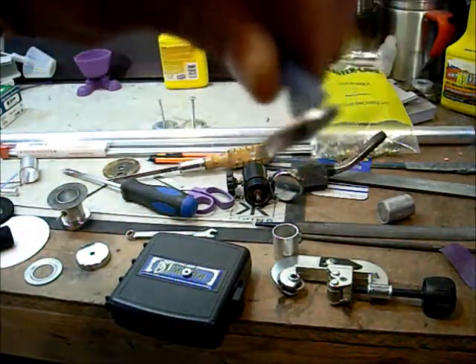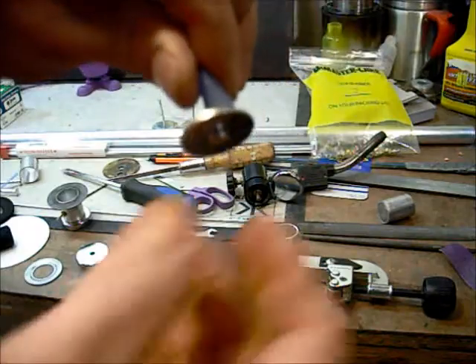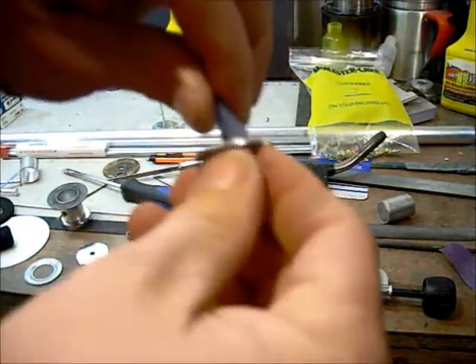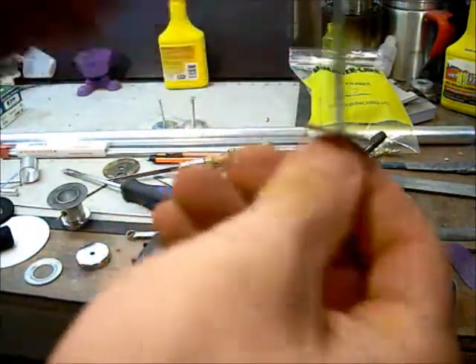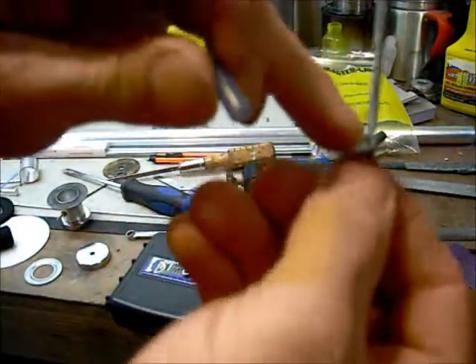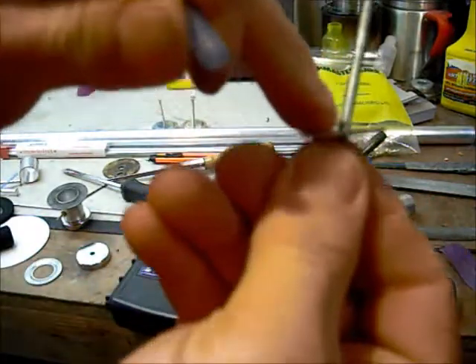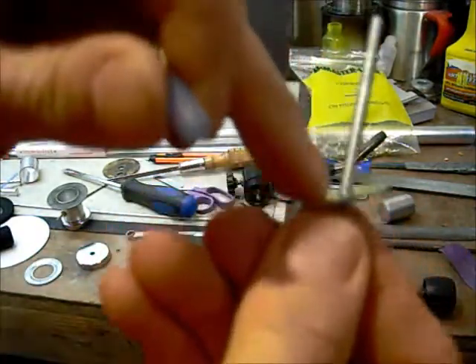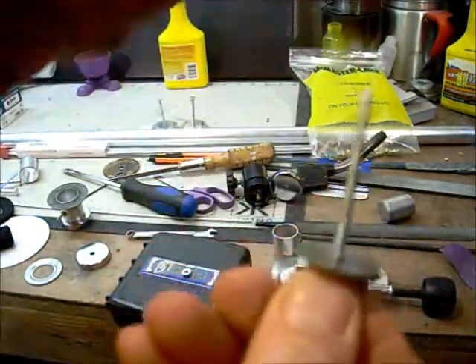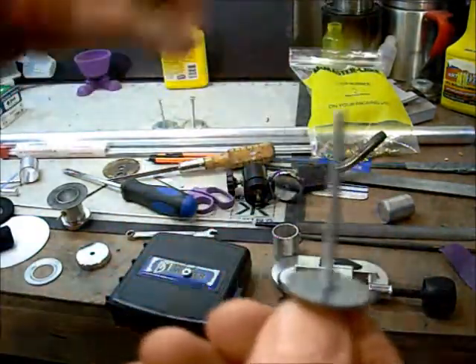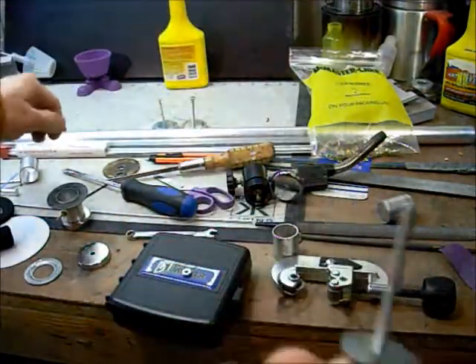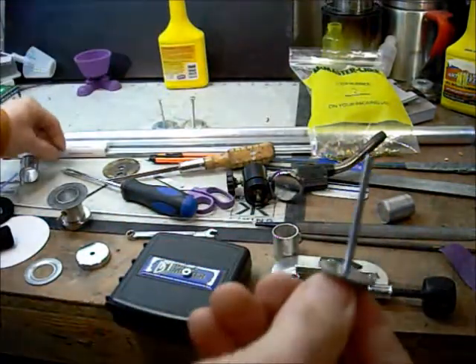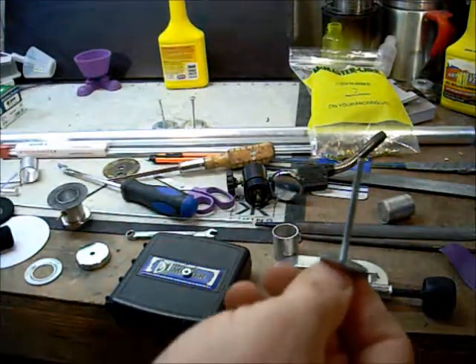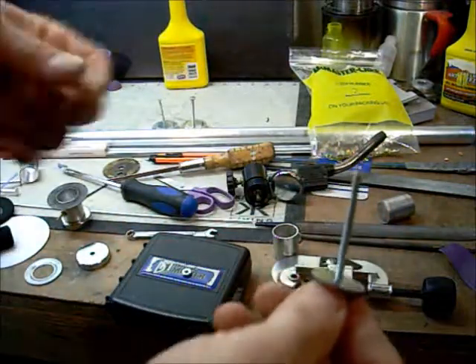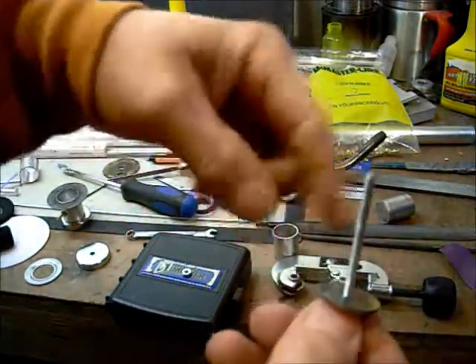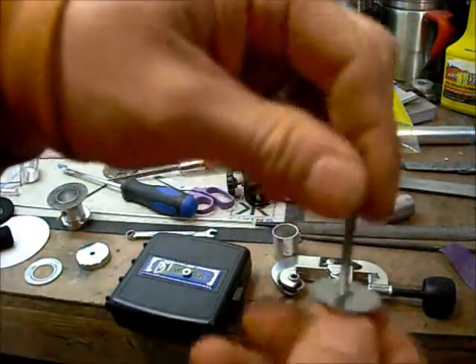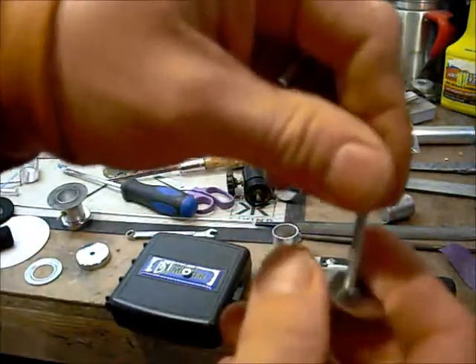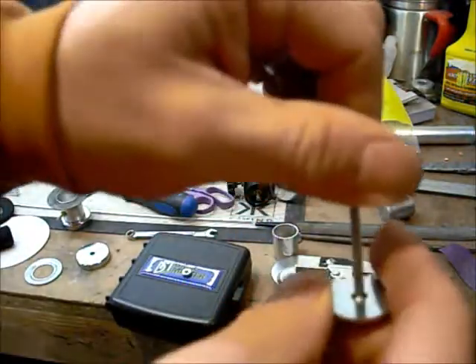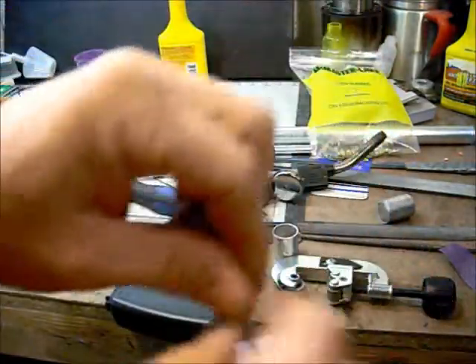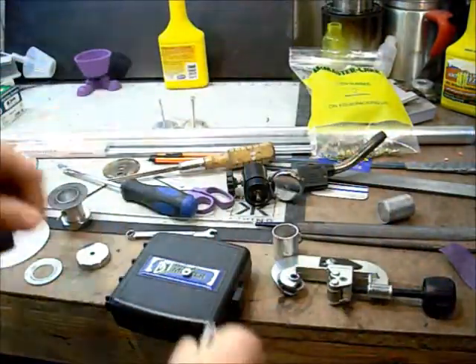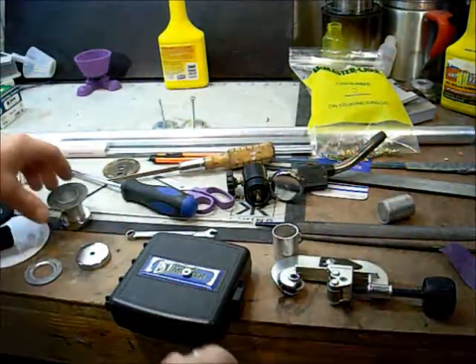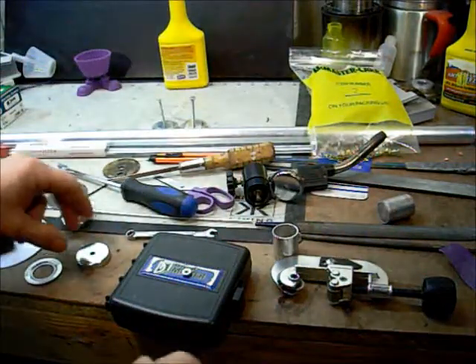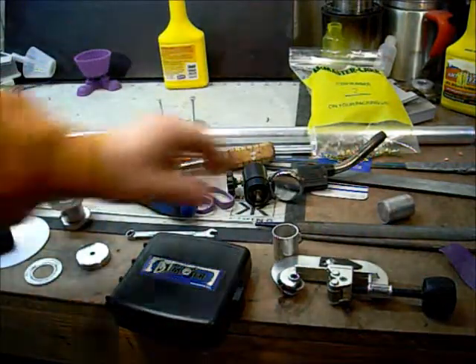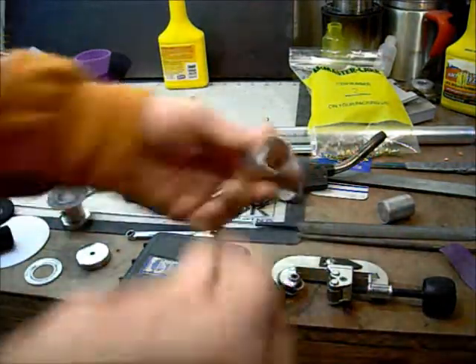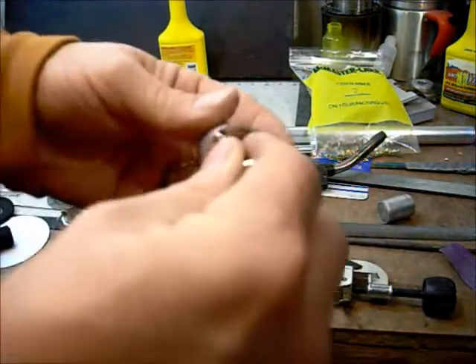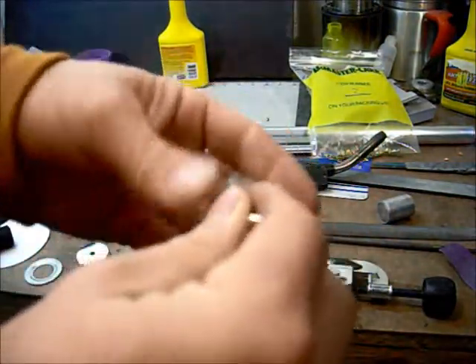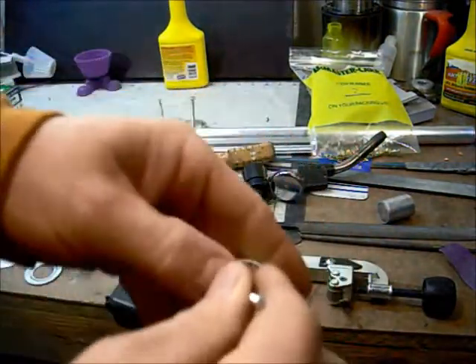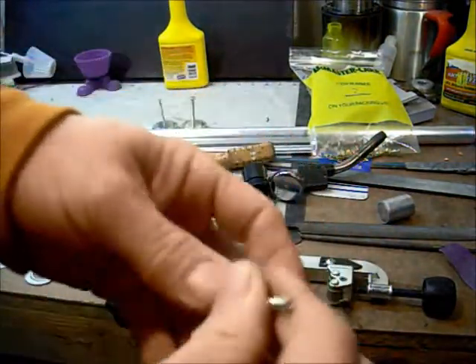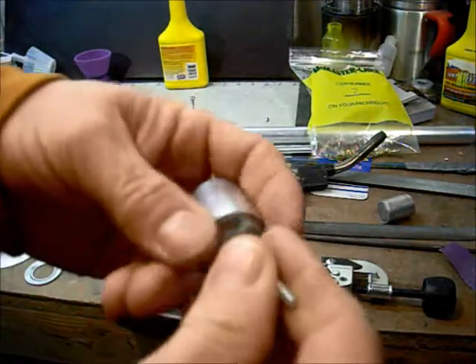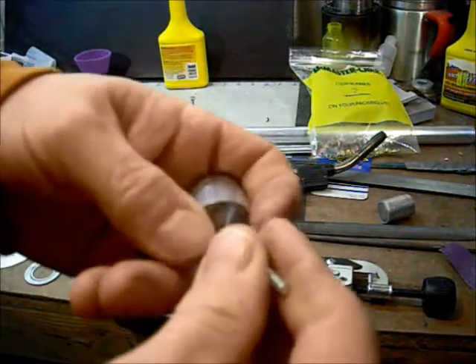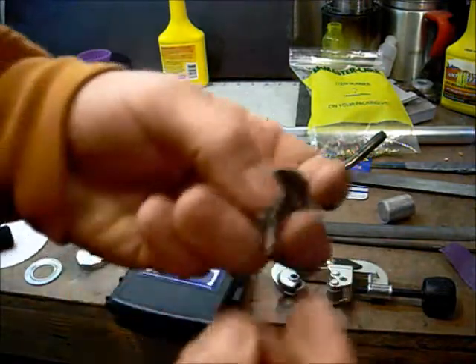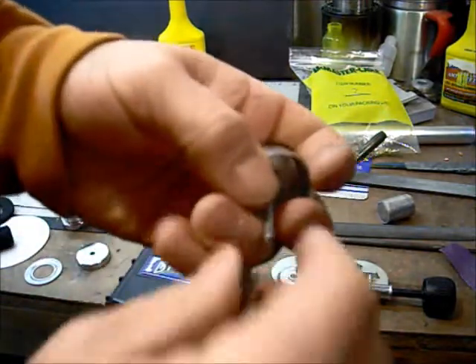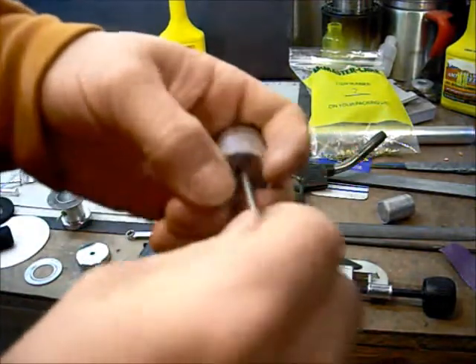That protects my threads from getting all filed up. So I get that done, file it up, and I have a smooth base that I can then attach to my magnet.